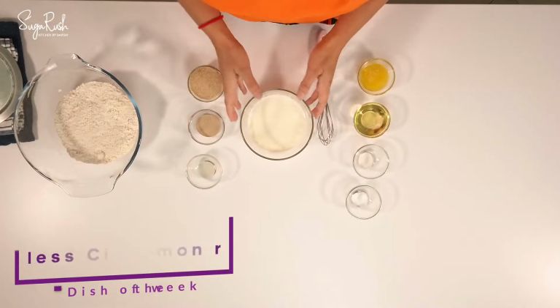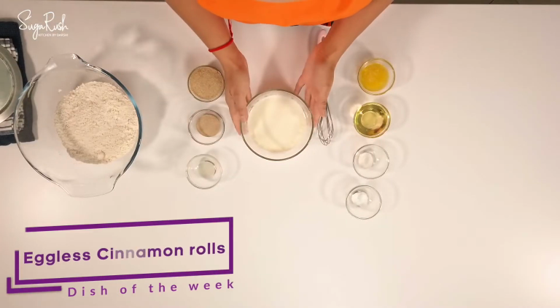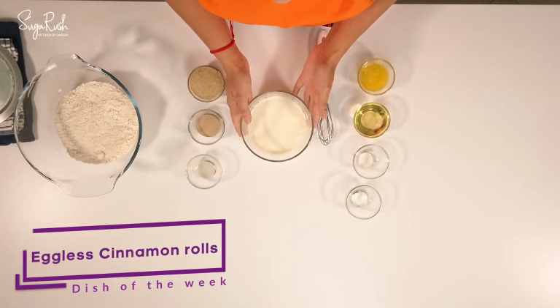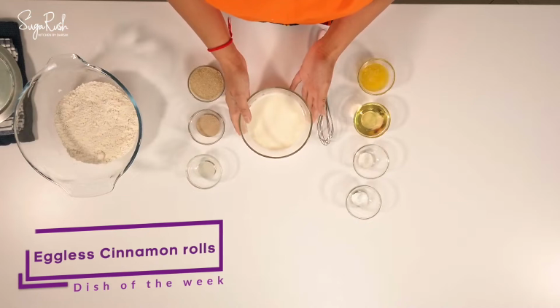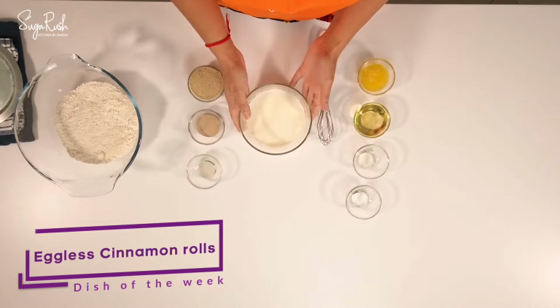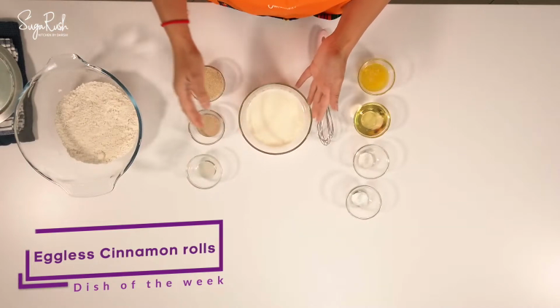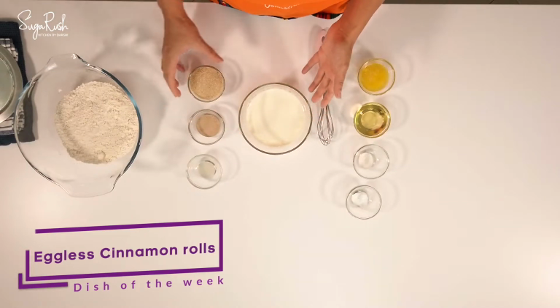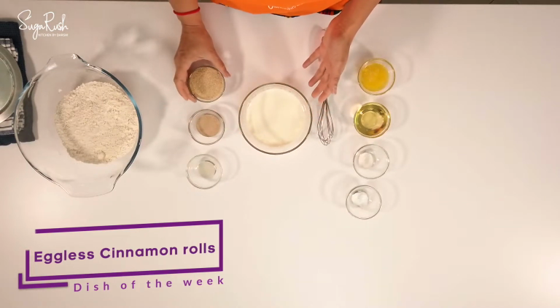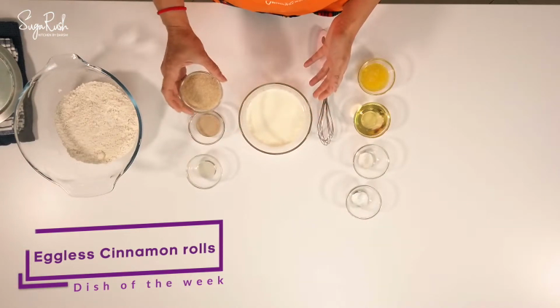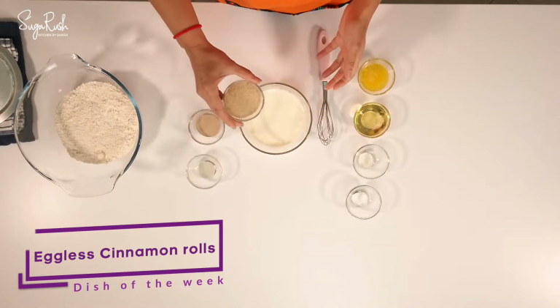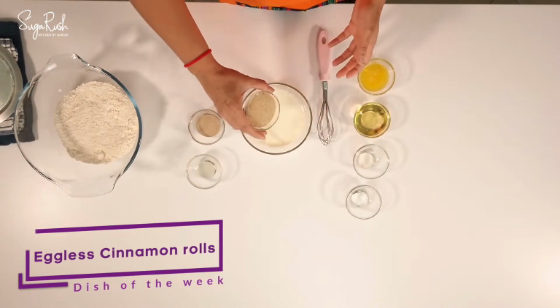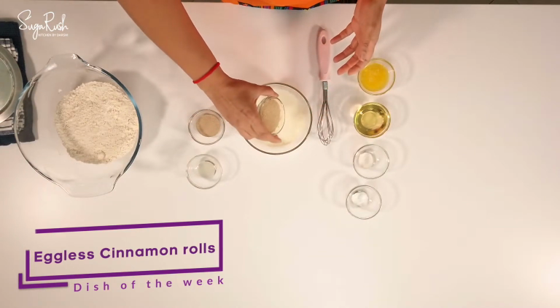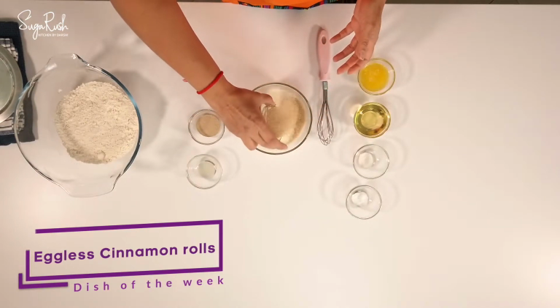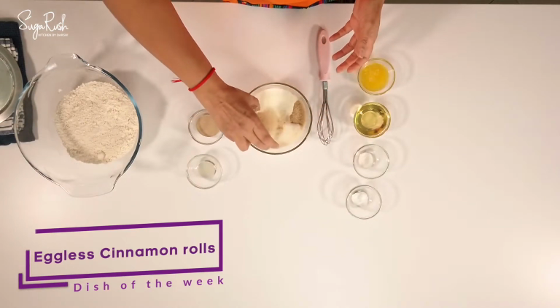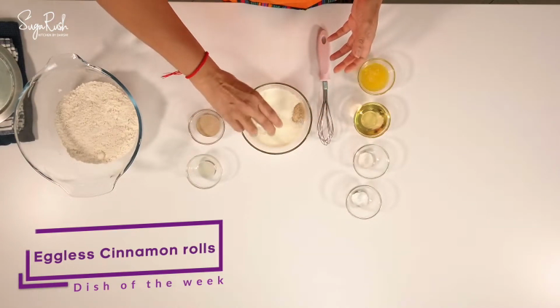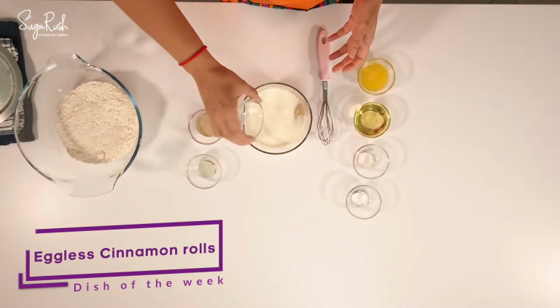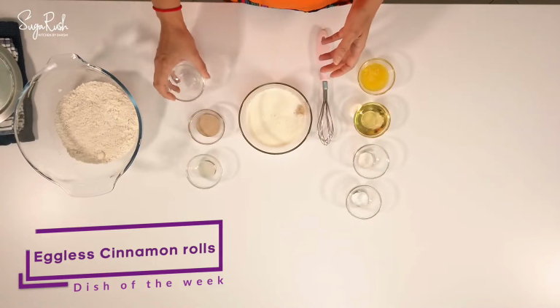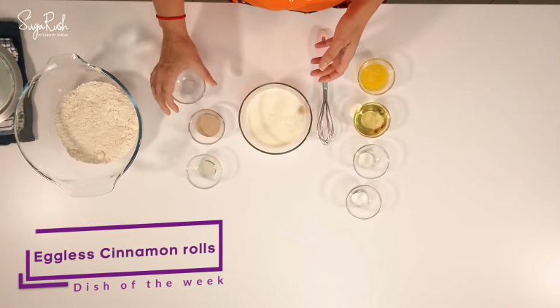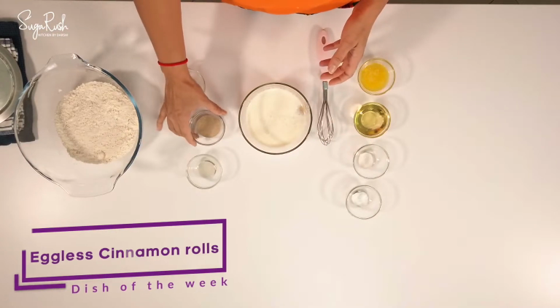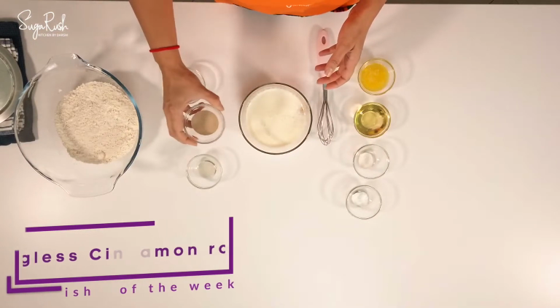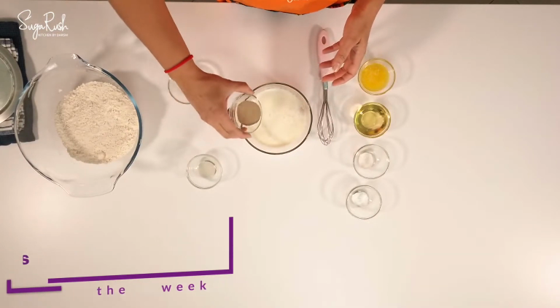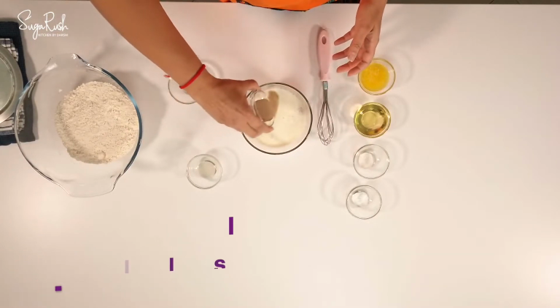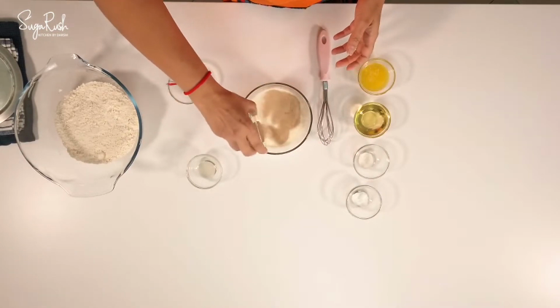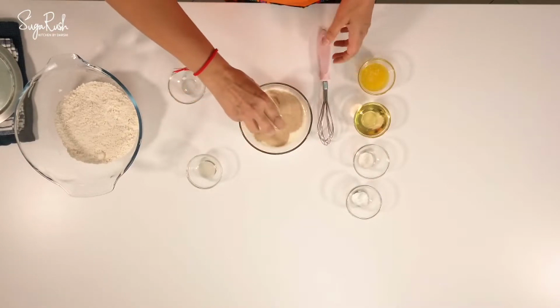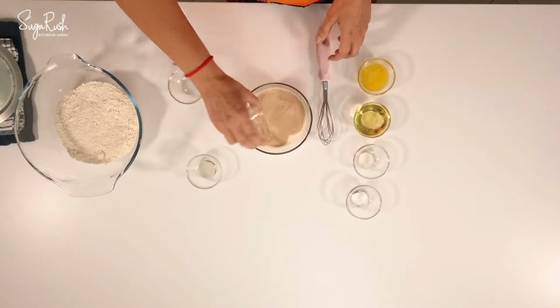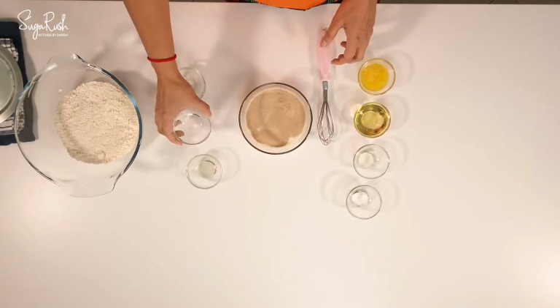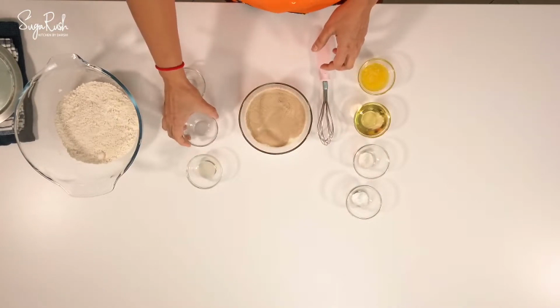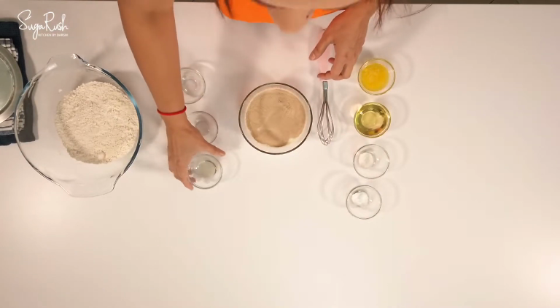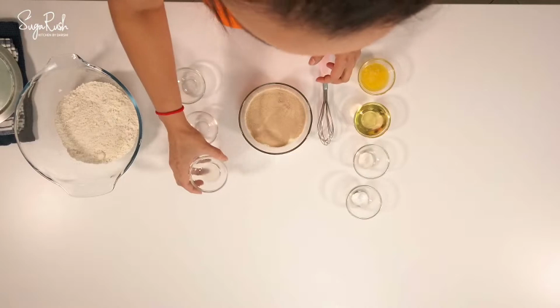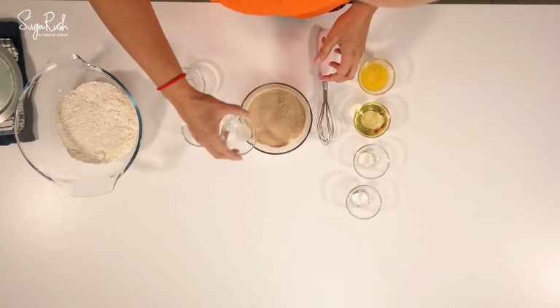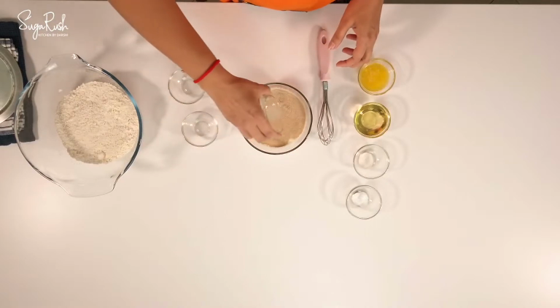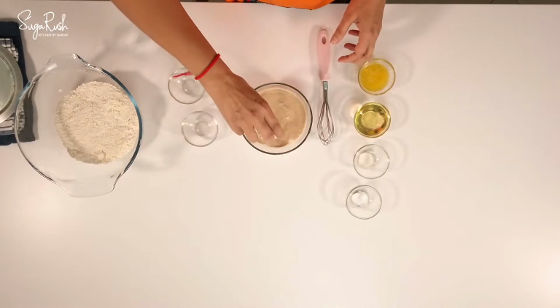For that I have three-quarter cups of warm milk. I'm going to add a quarter cup of sugar, two teaspoons of yeast, and one teaspoon of lemon juice.